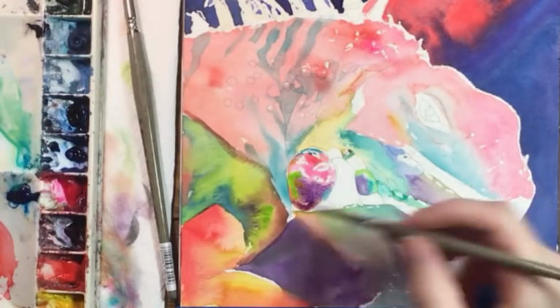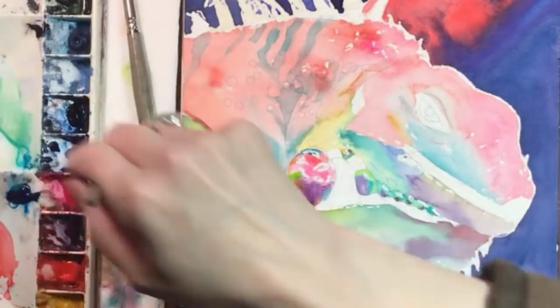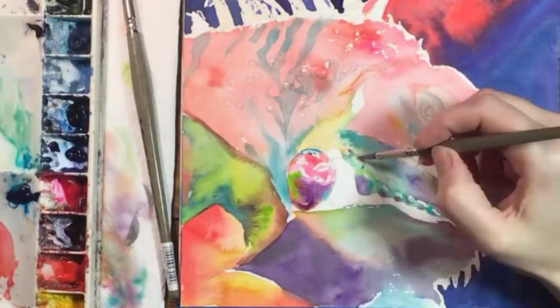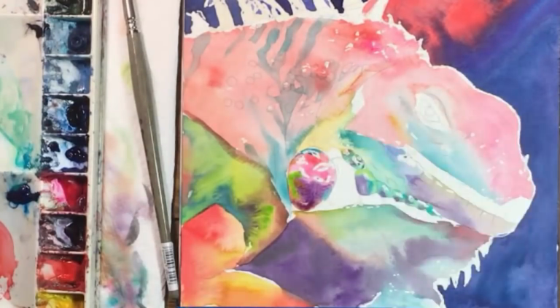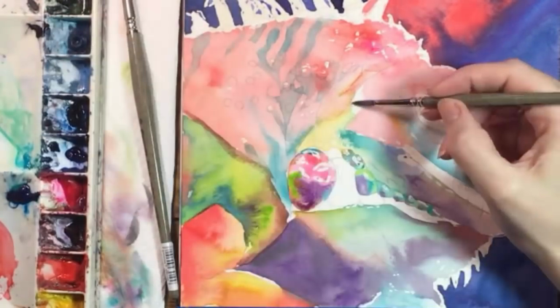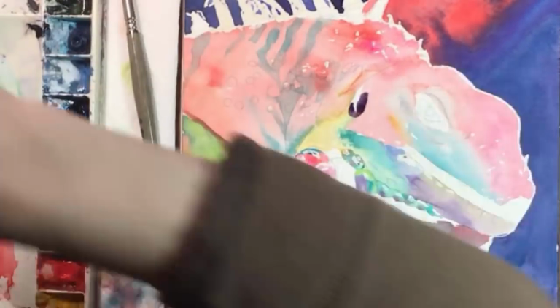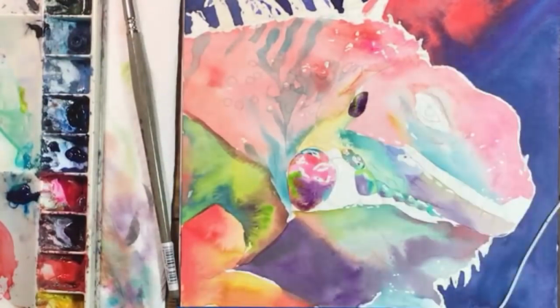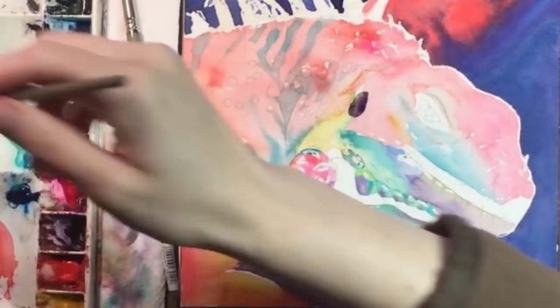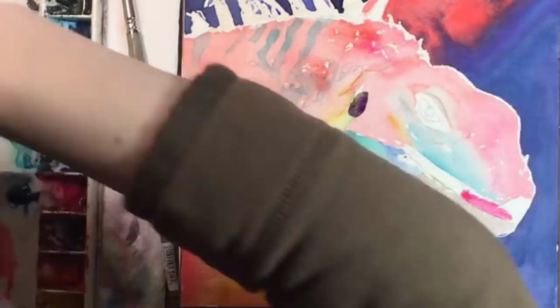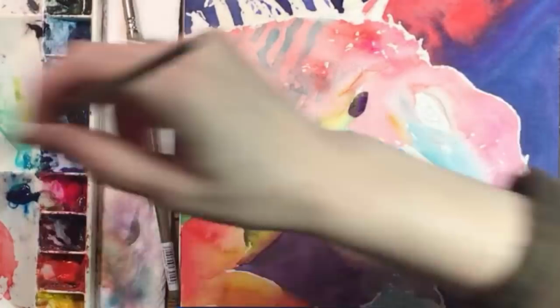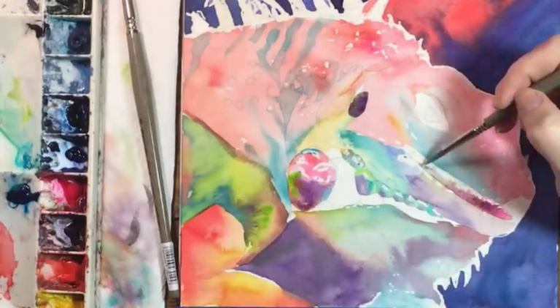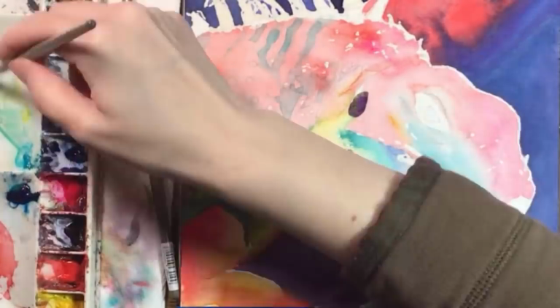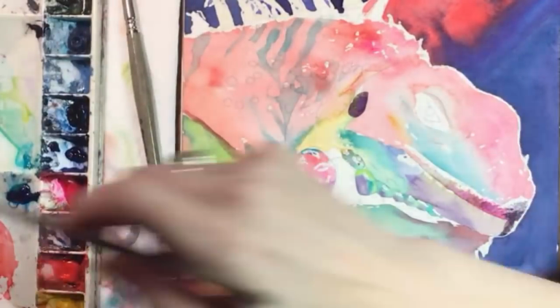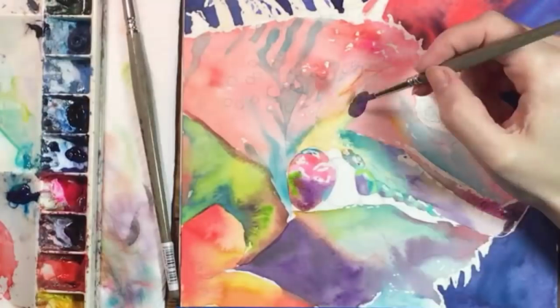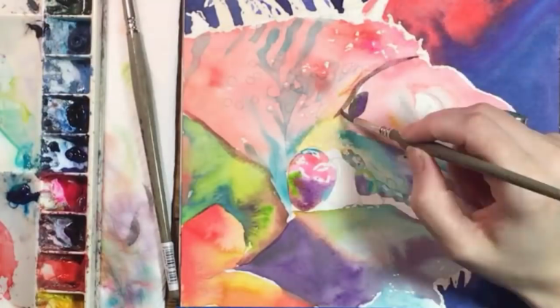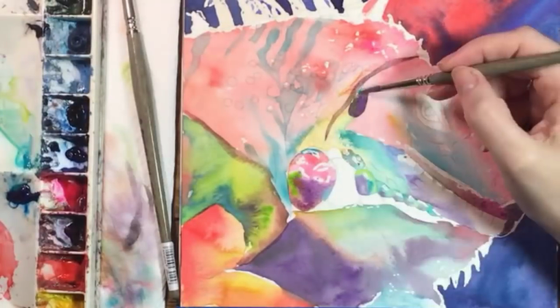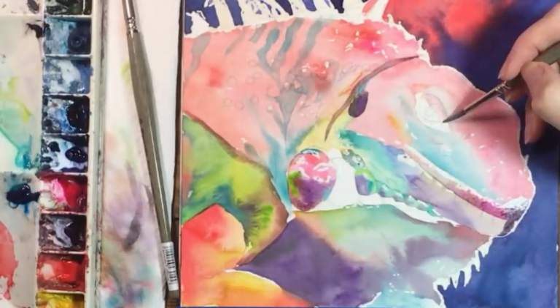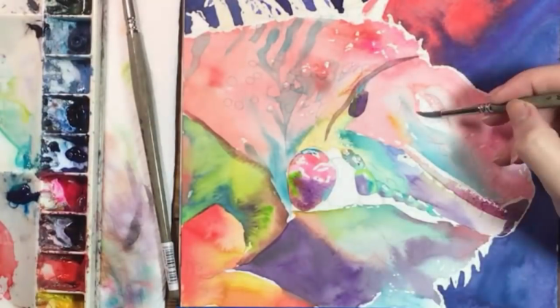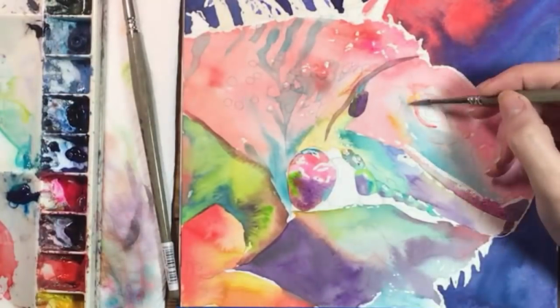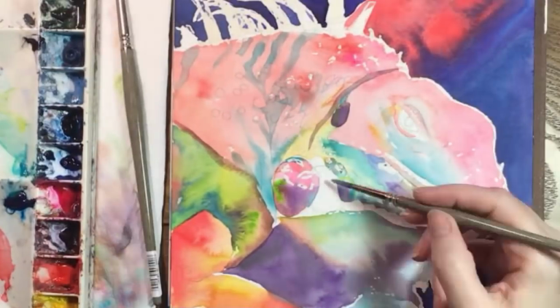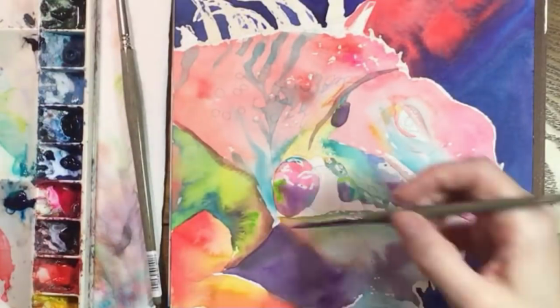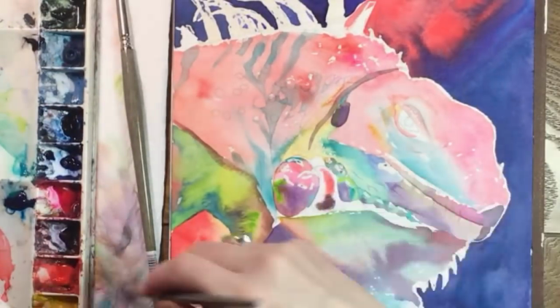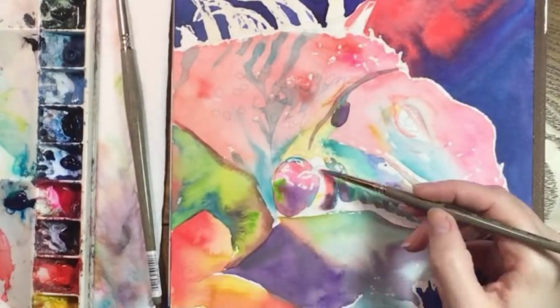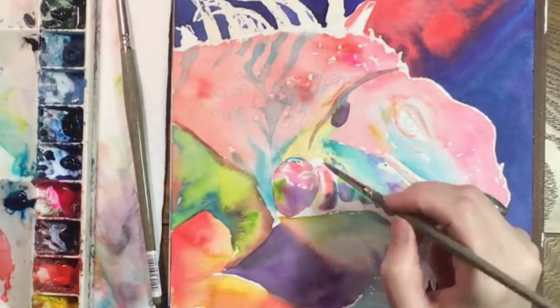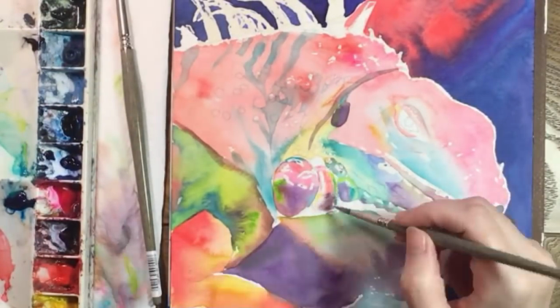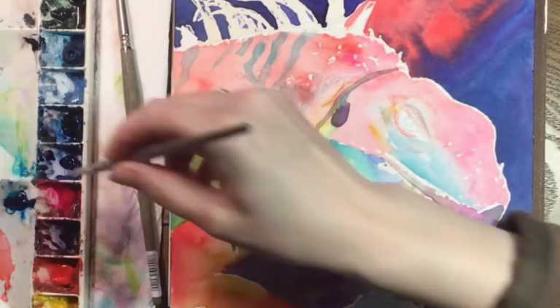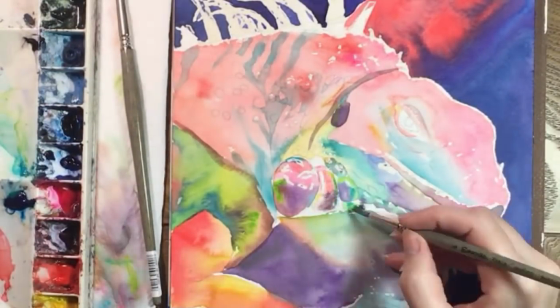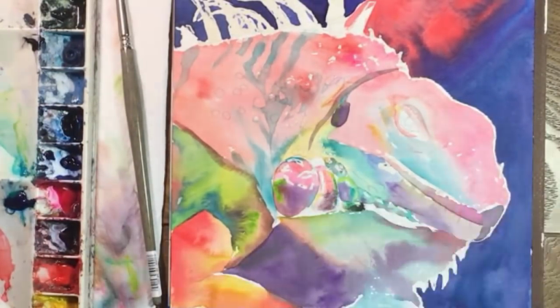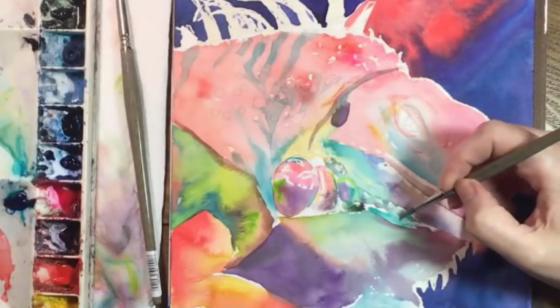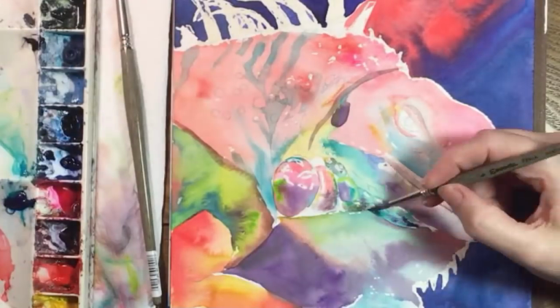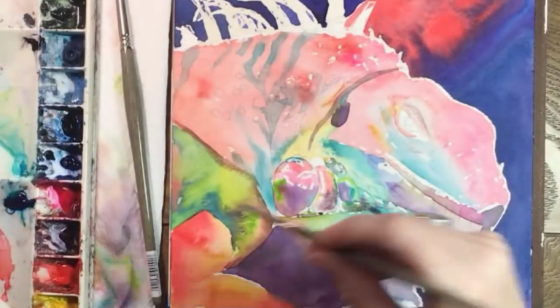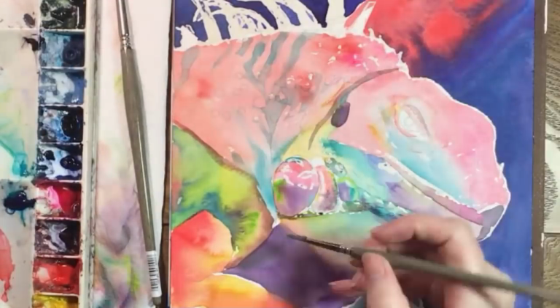I love the variety of shapes and textures of this iguana's skin. It has hundreds of little bumps that look like they were outlined, so that's why I thought watercolor and ink would work really well here.